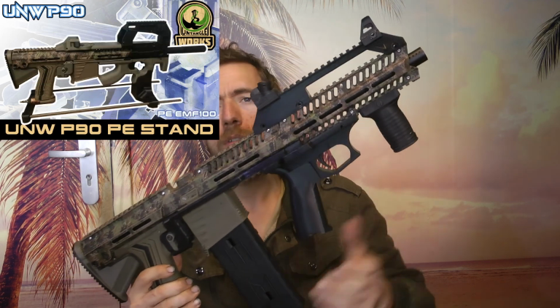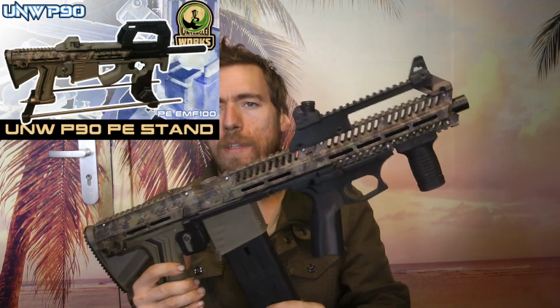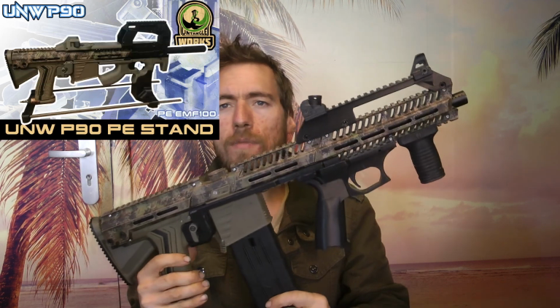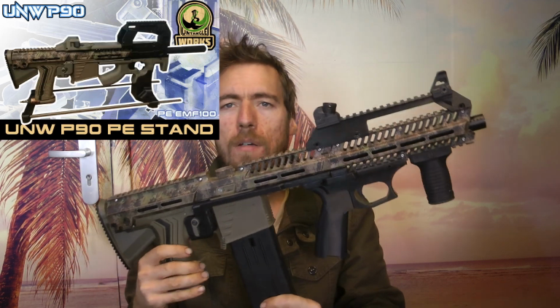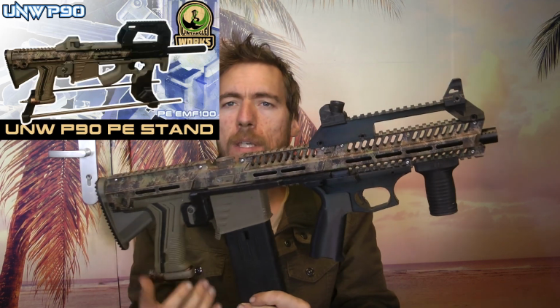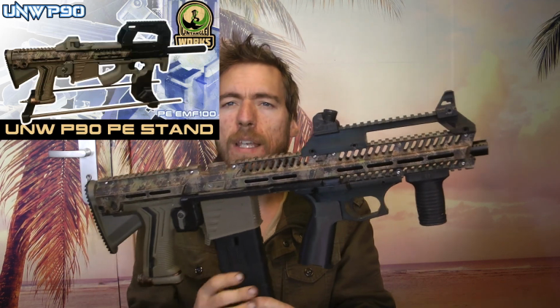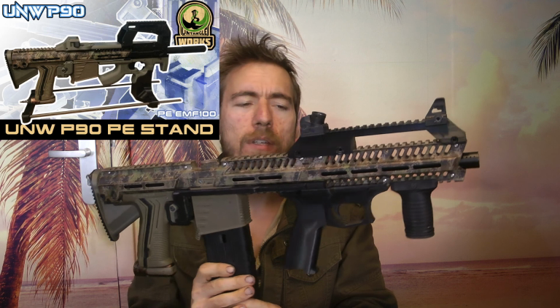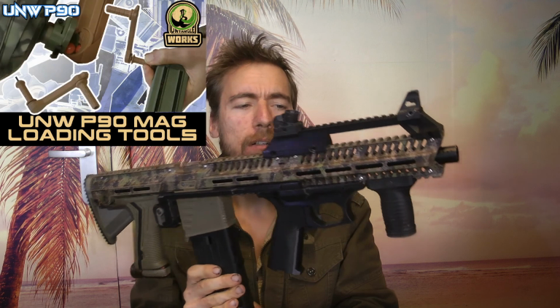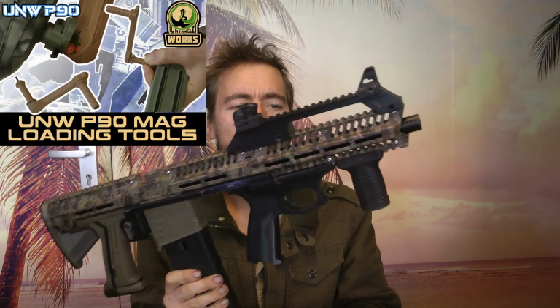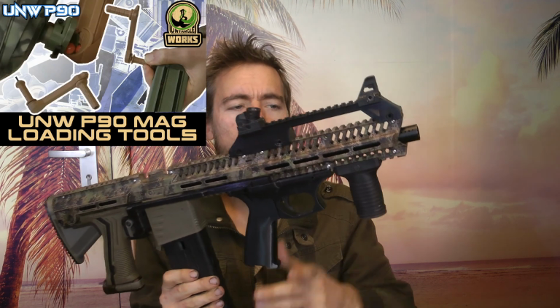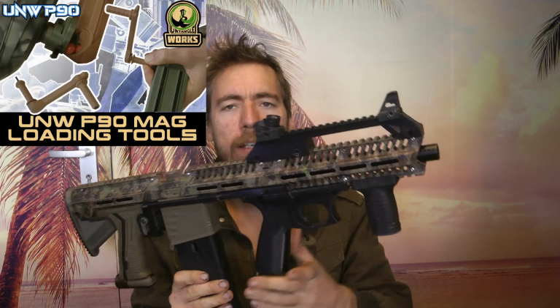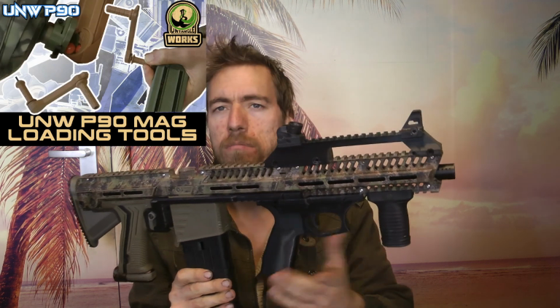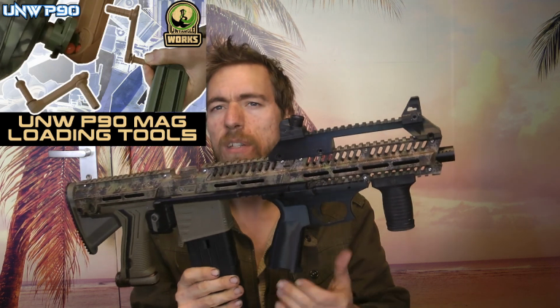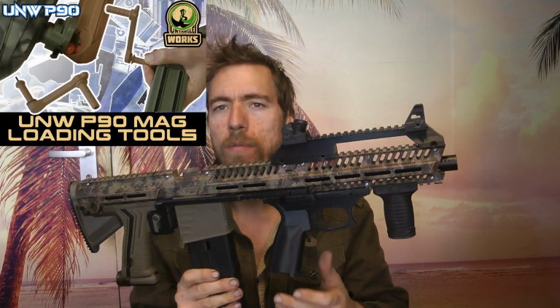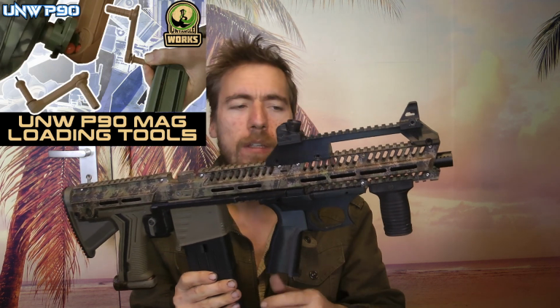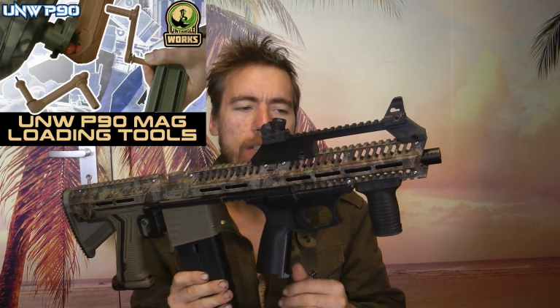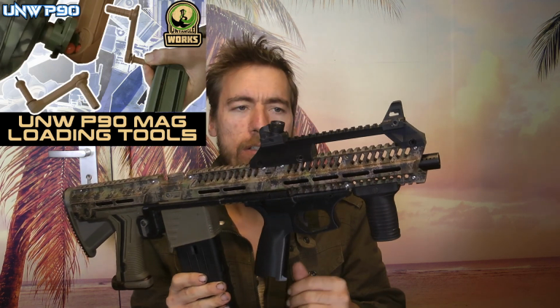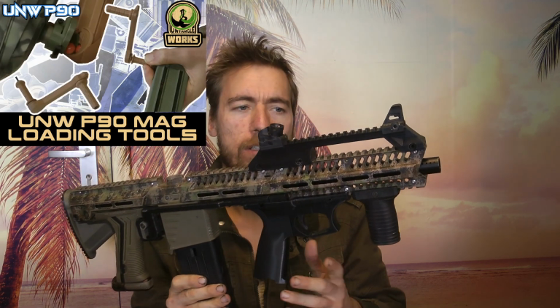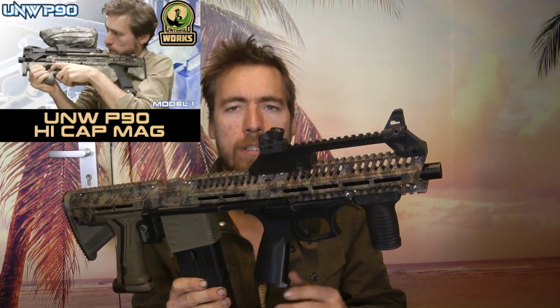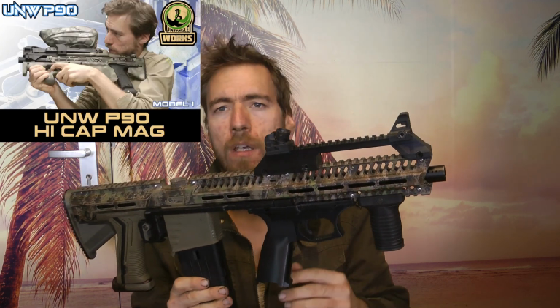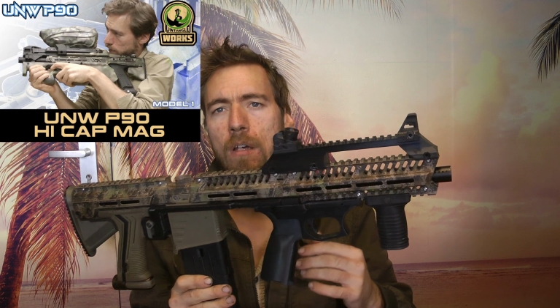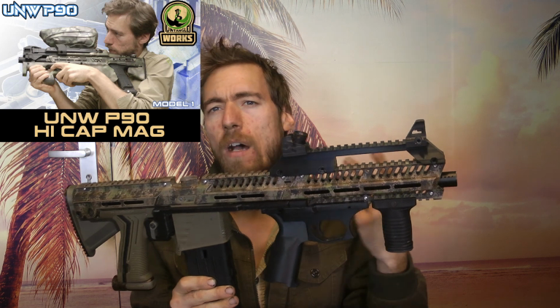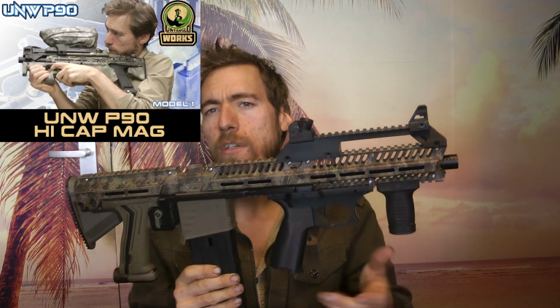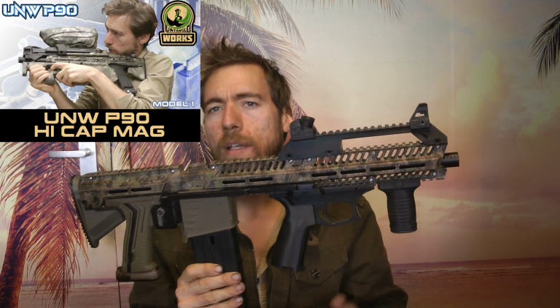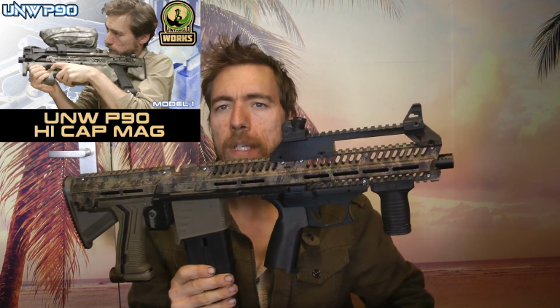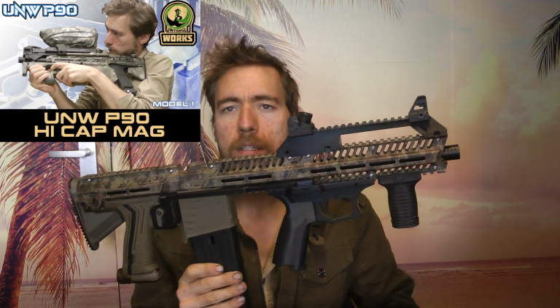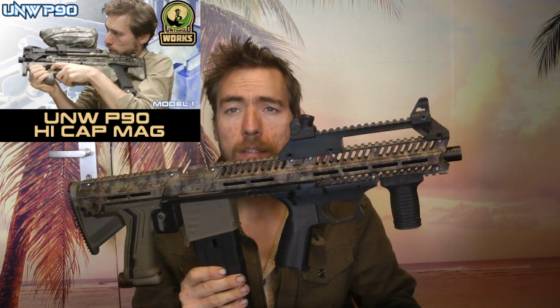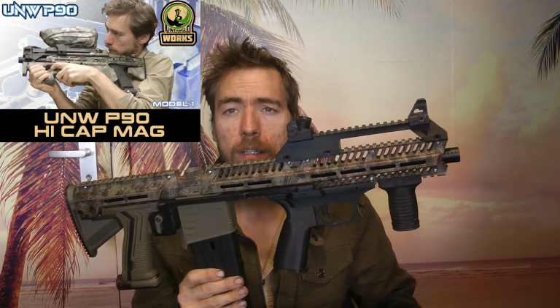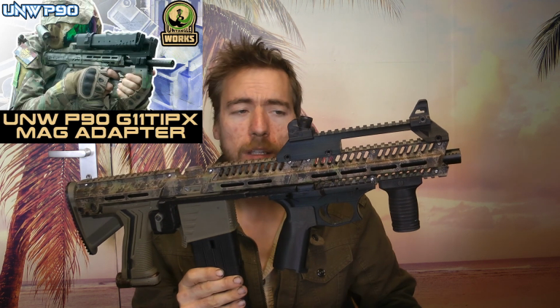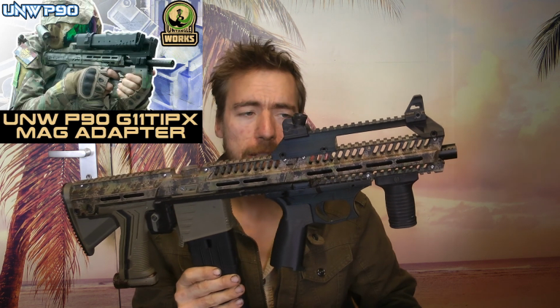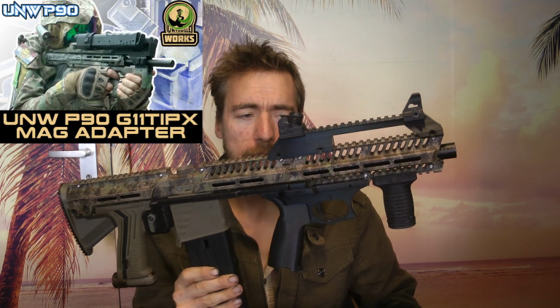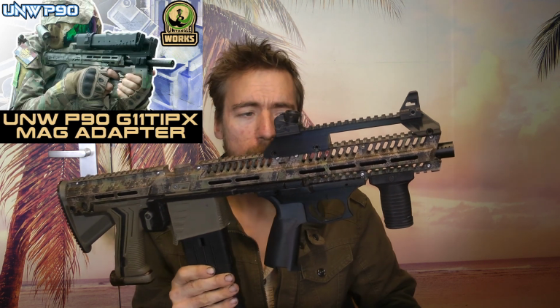There will of course be more ways to design this and change the look of this bullpup. I will not cover it in this video, maybe in a later video. For now, just look at the pictures at the link you can see below.